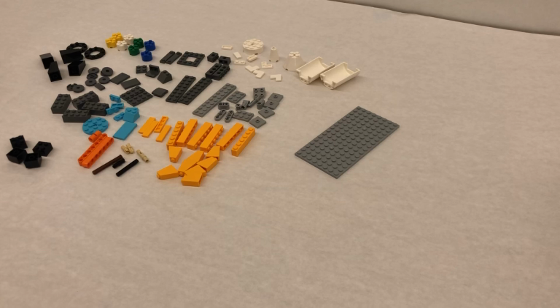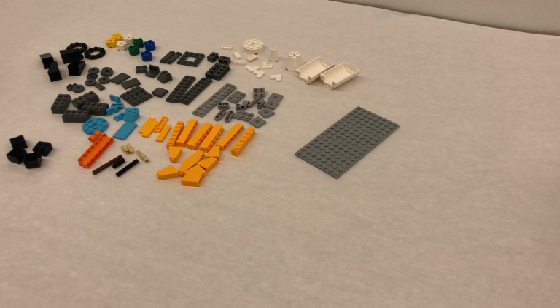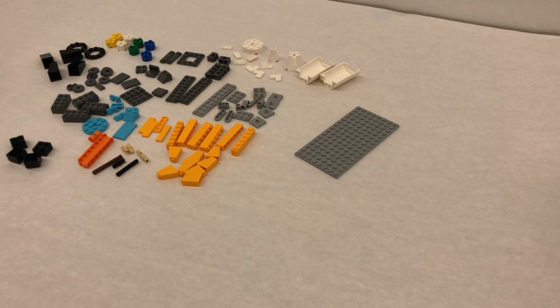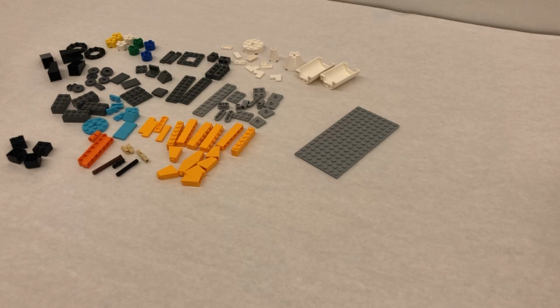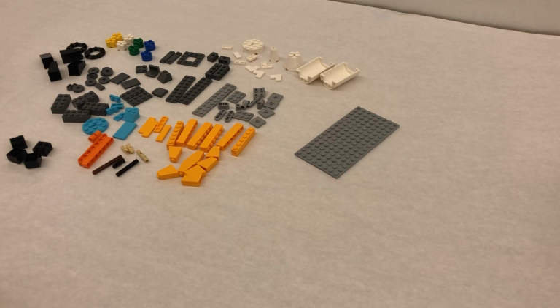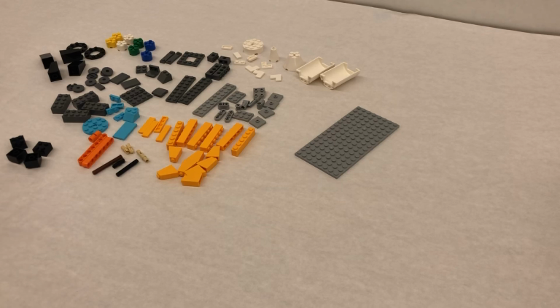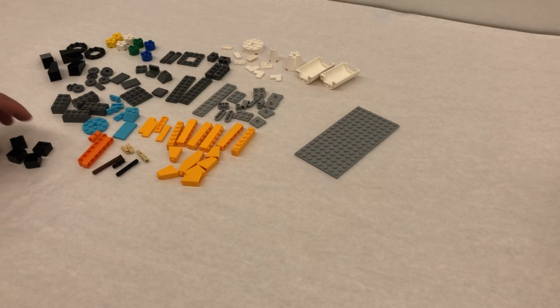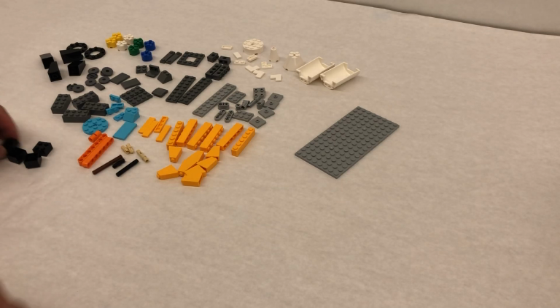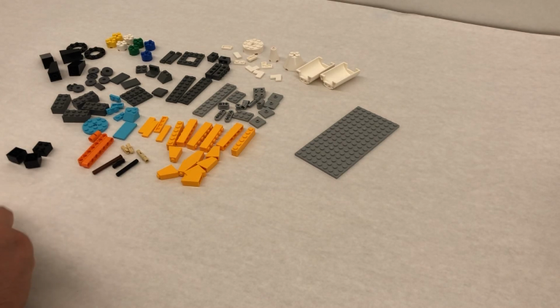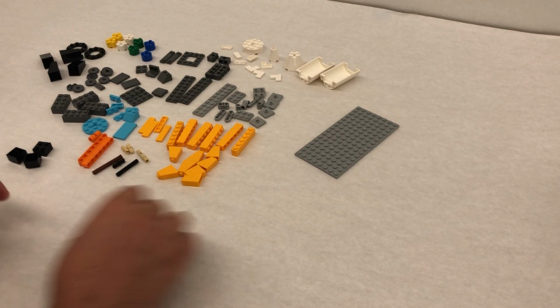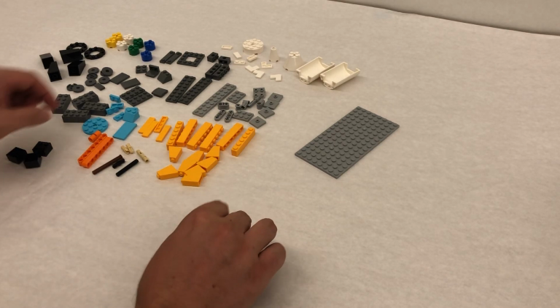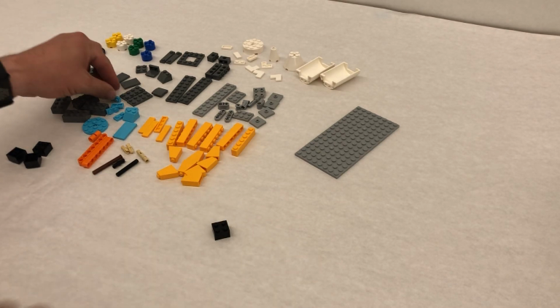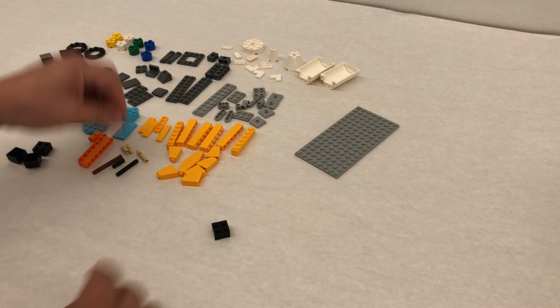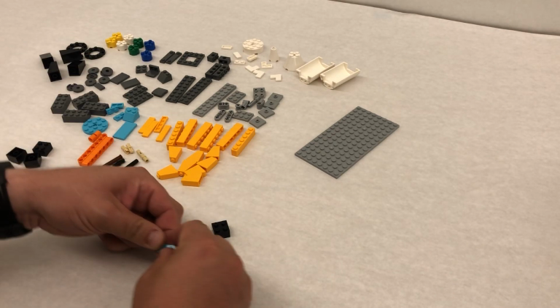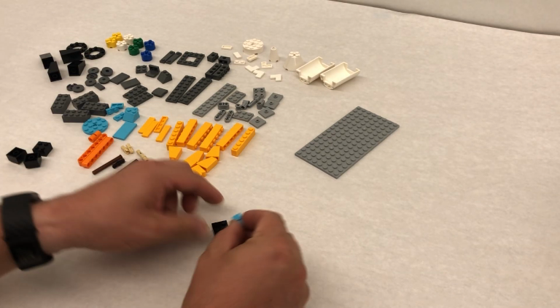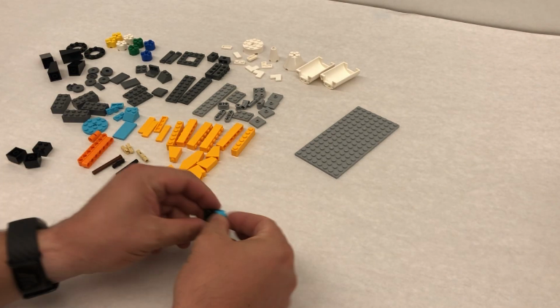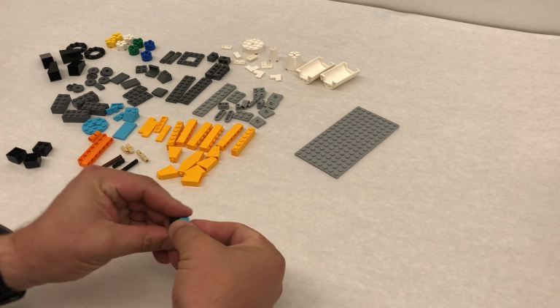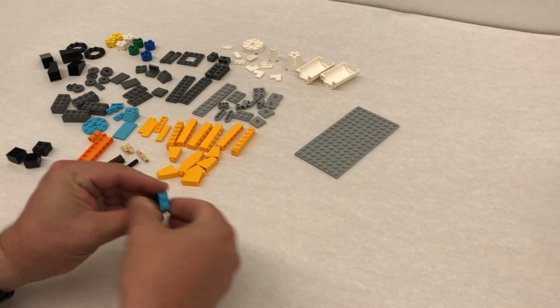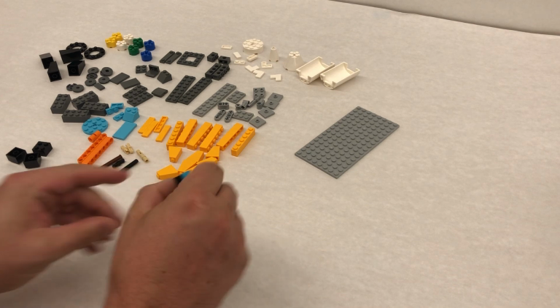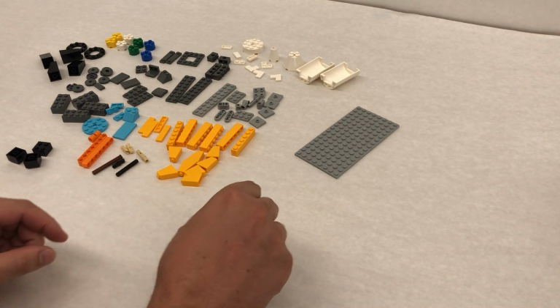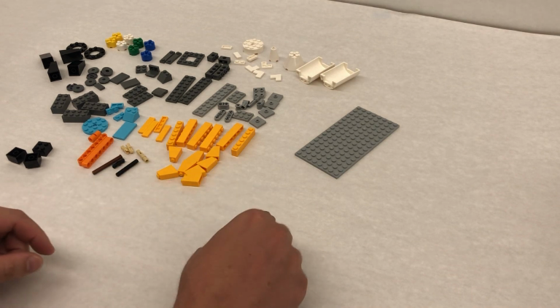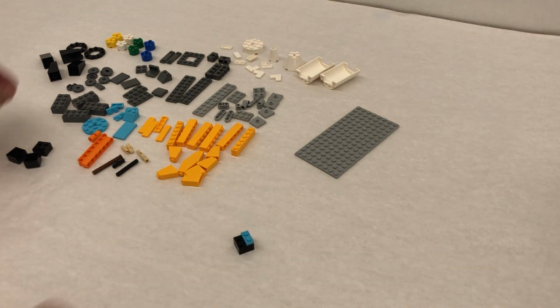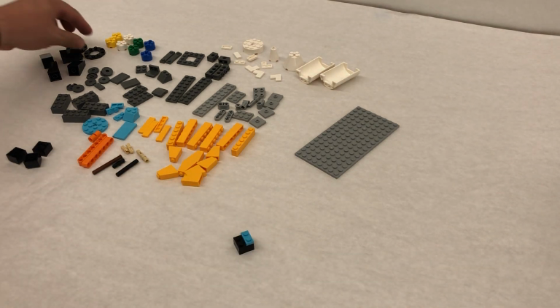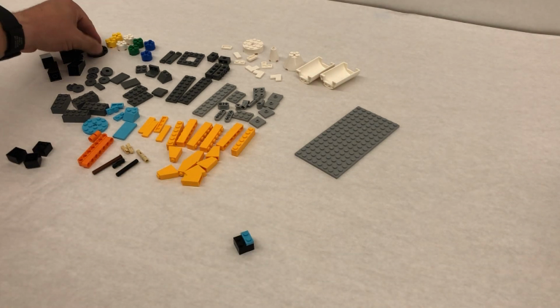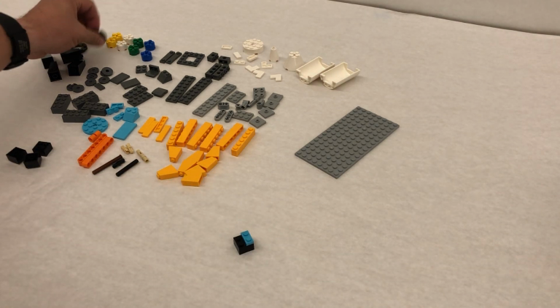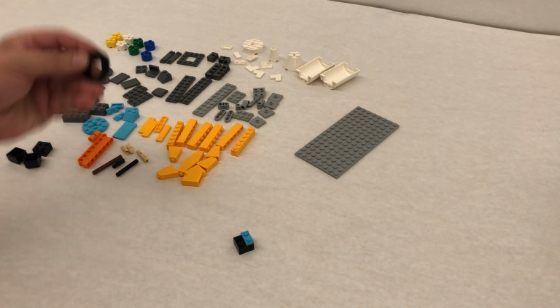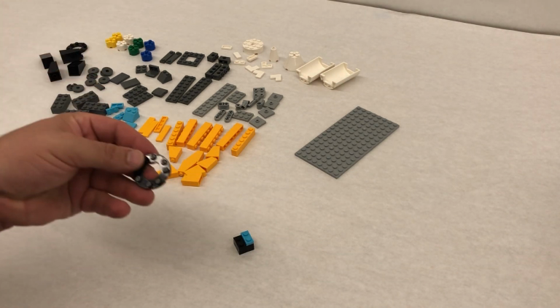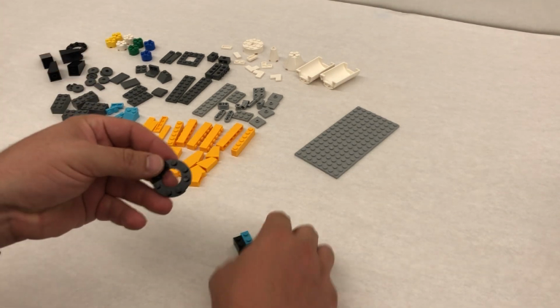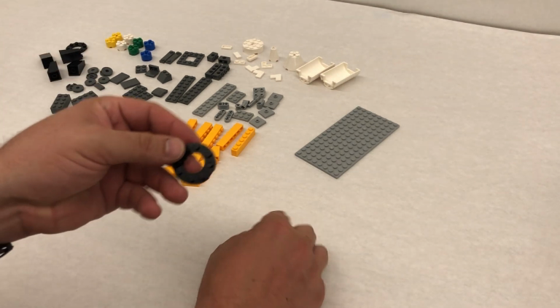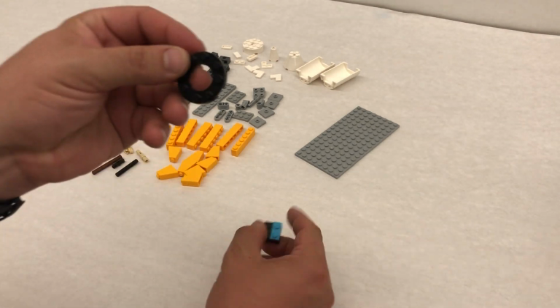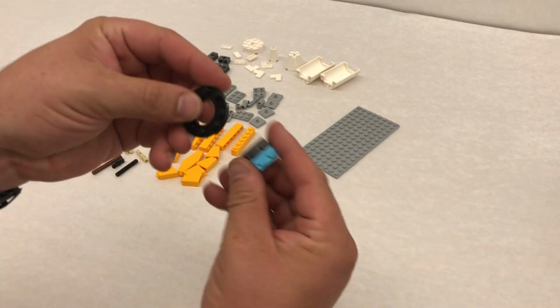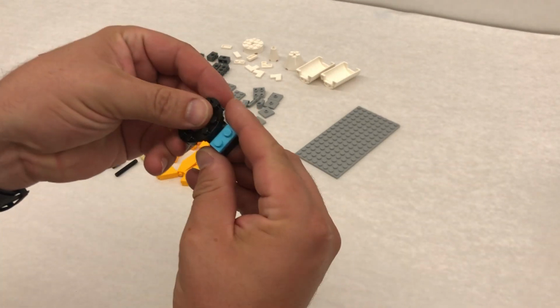I'm just going to go step by step. Step one, step two, we take this piece and then step three, we add this to the ring.